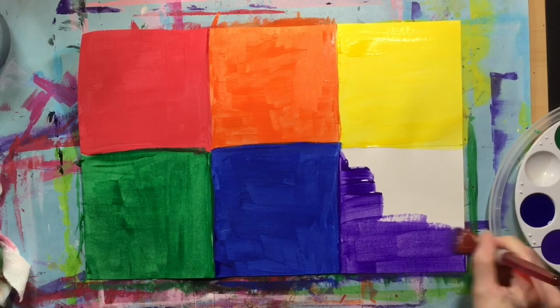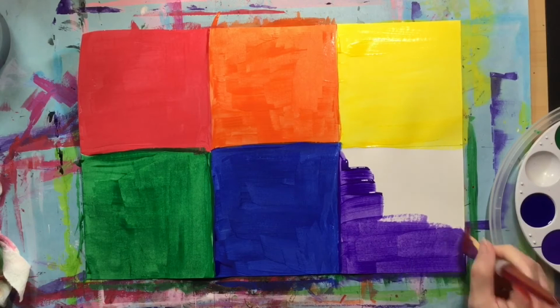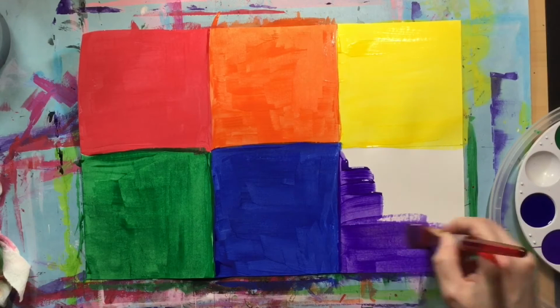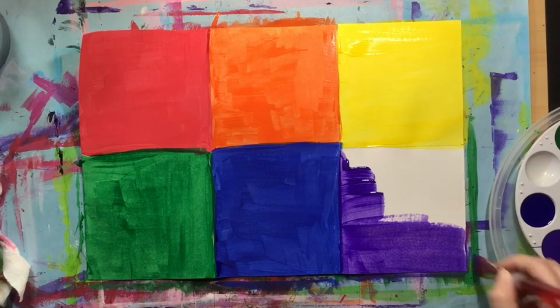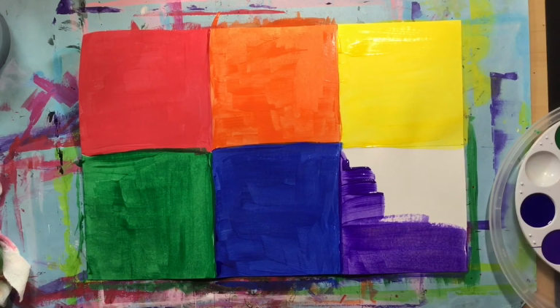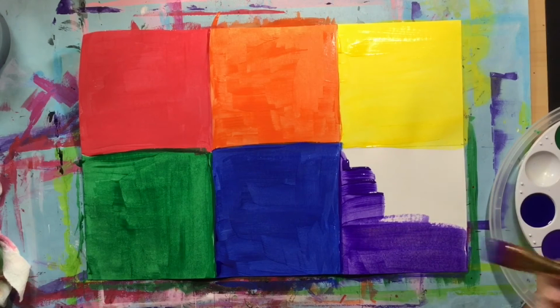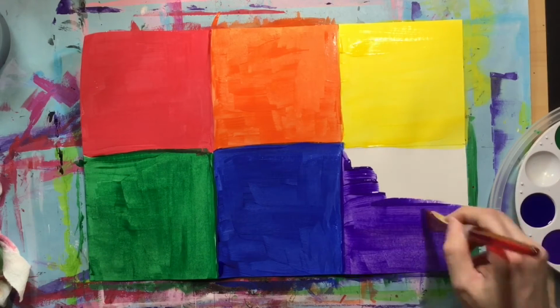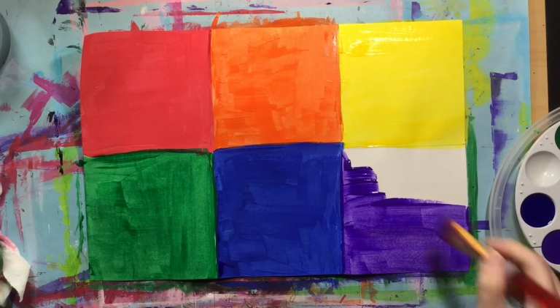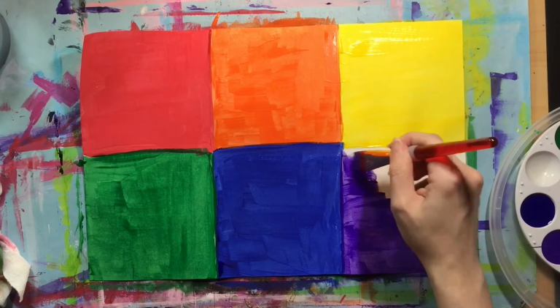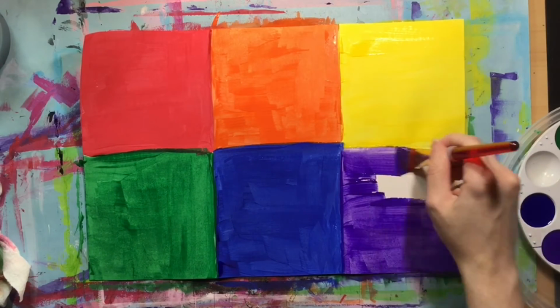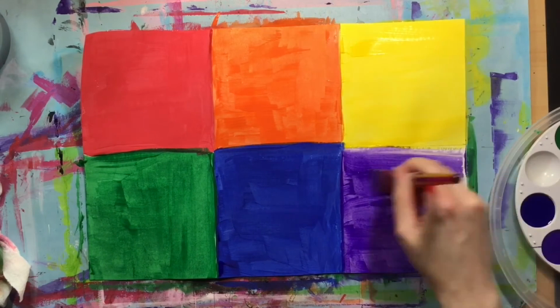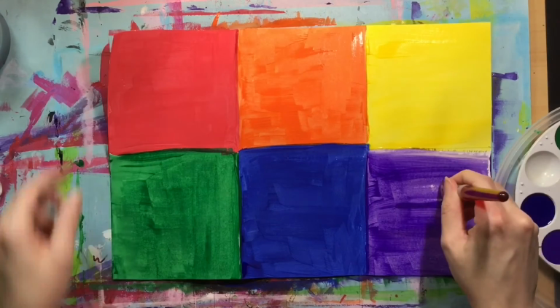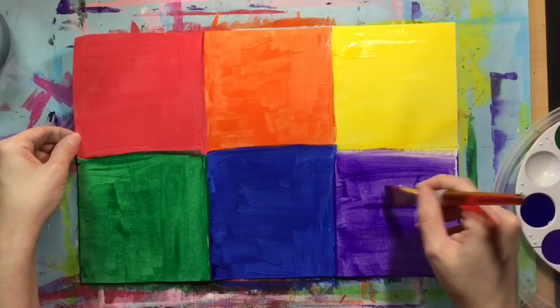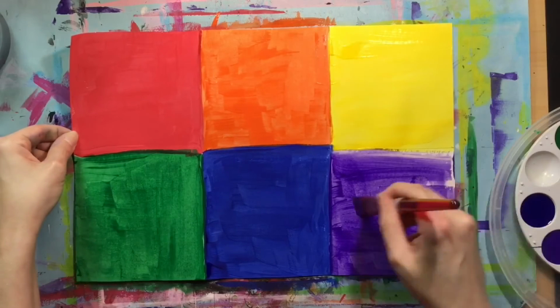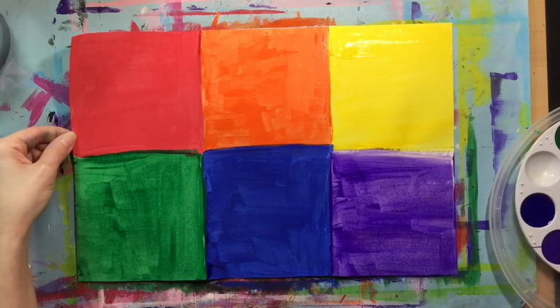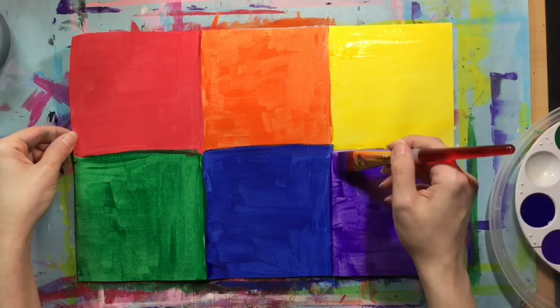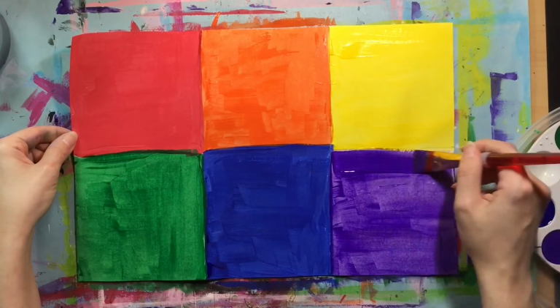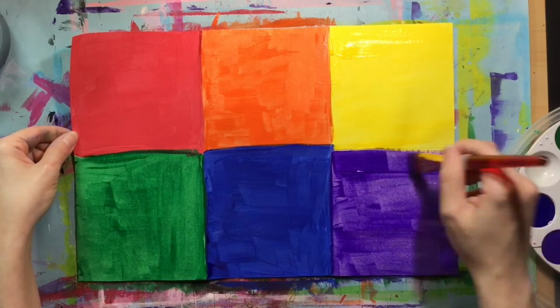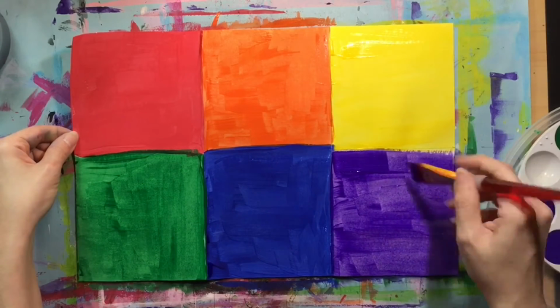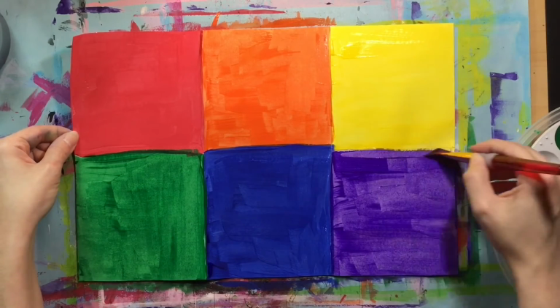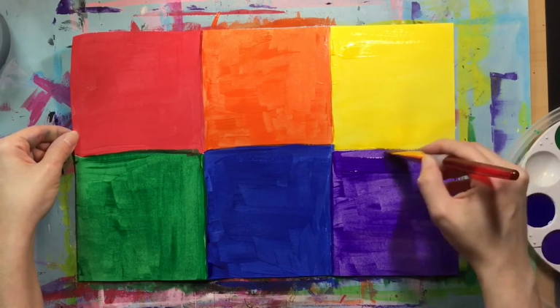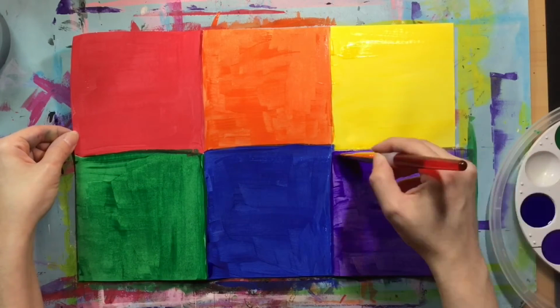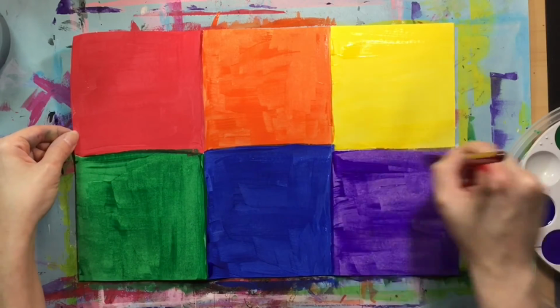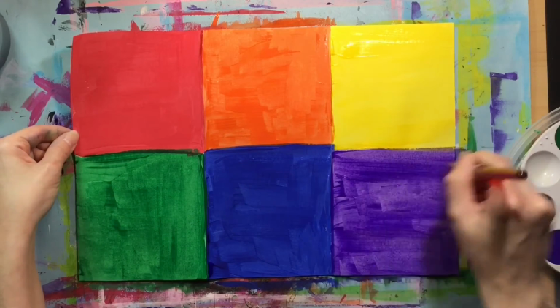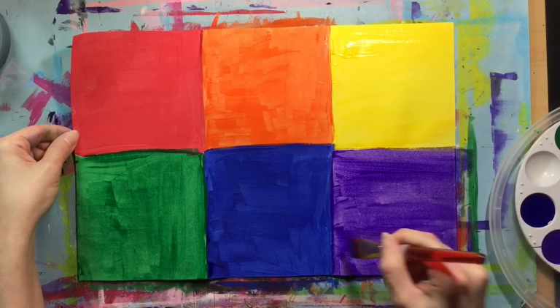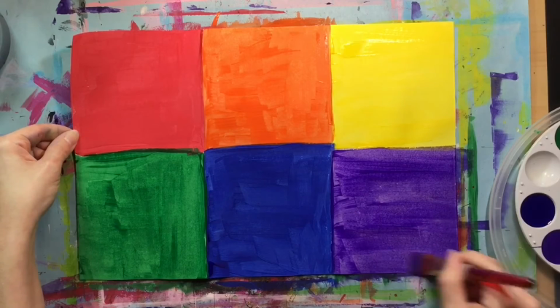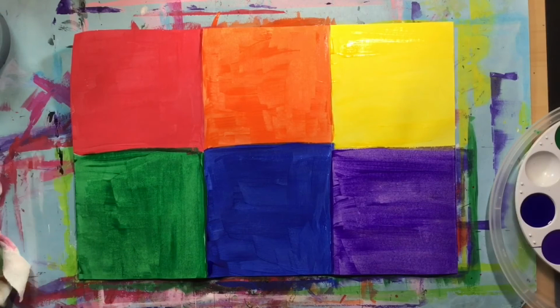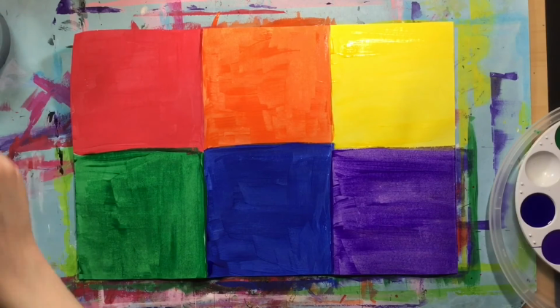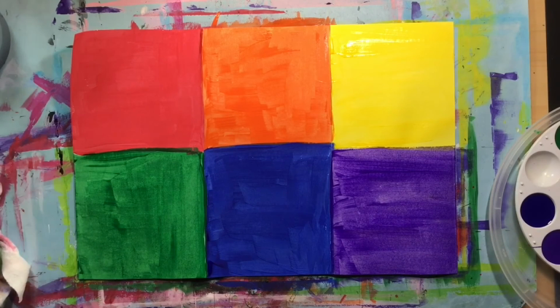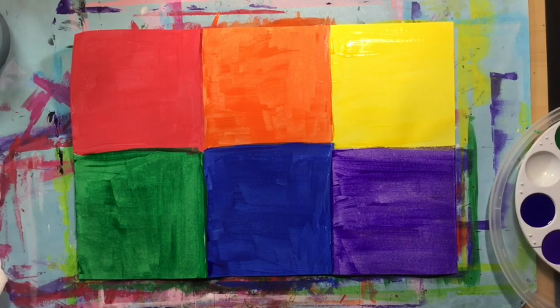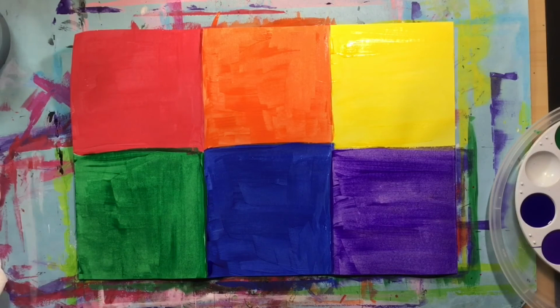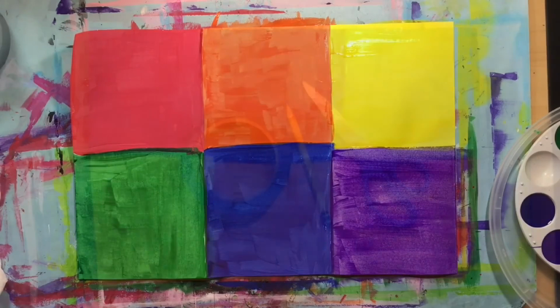Remember, we have two papers, so we are going to repeat everything we just did with the paint on this paper on our second paper. Go ahead and get that second paper painted, and when they are both dry, we'll be ready to move on to the next step.